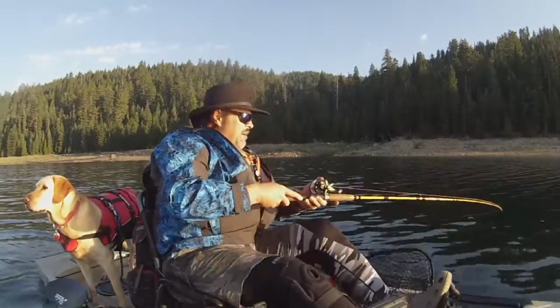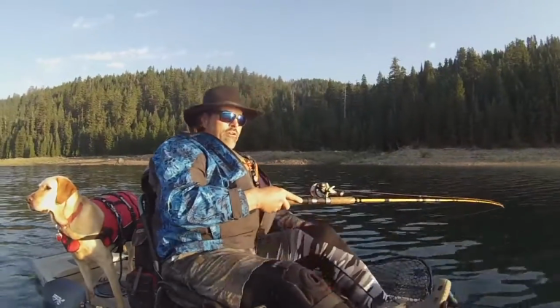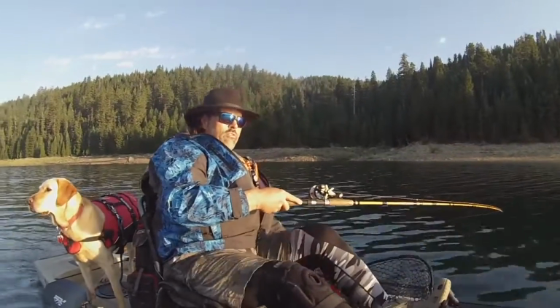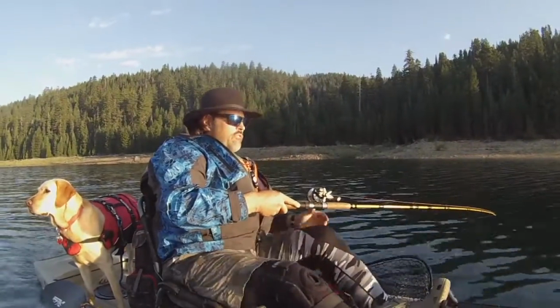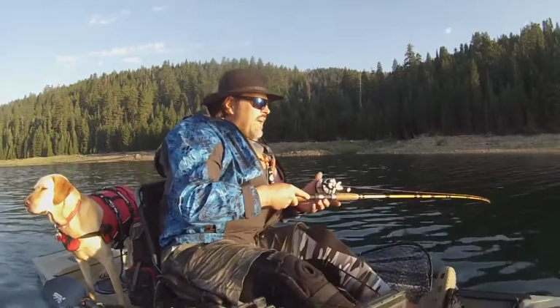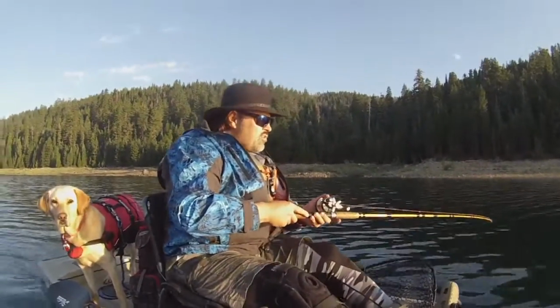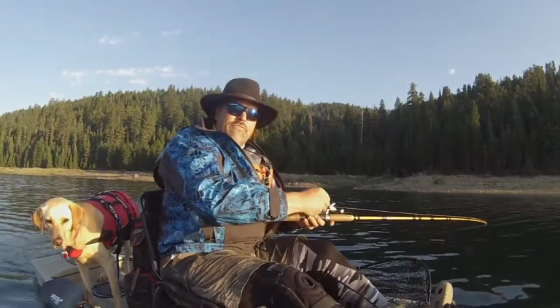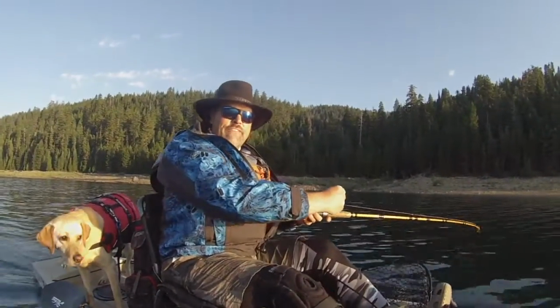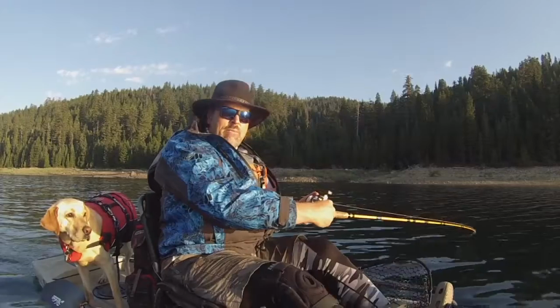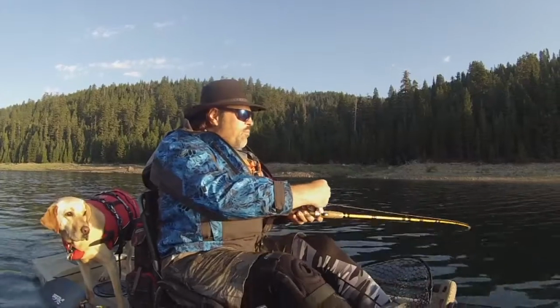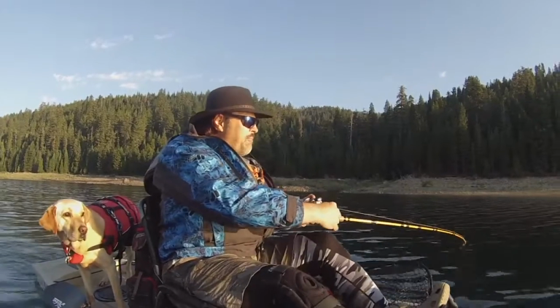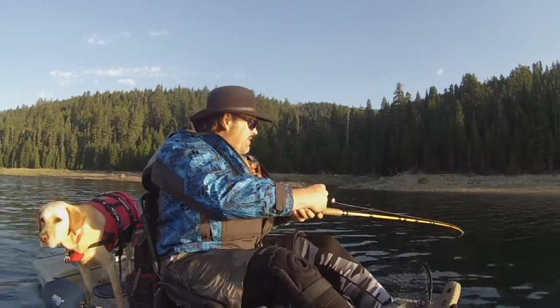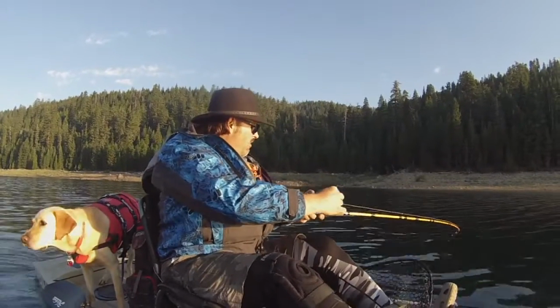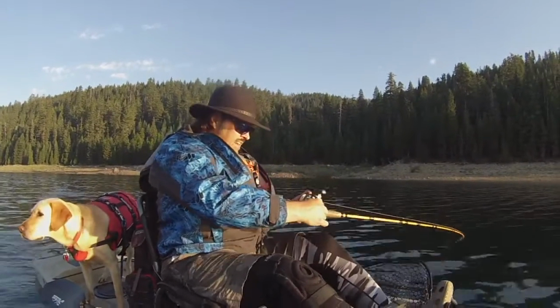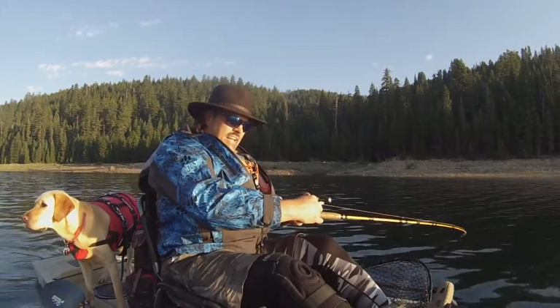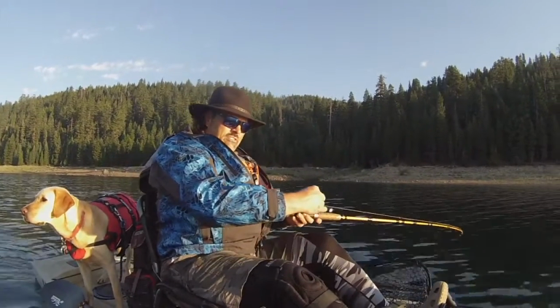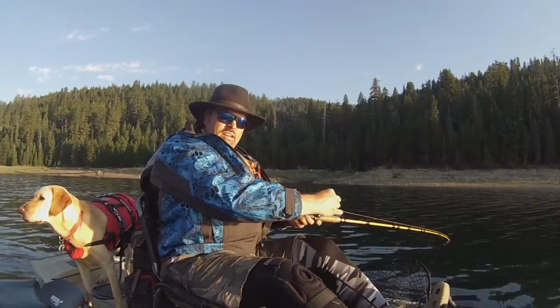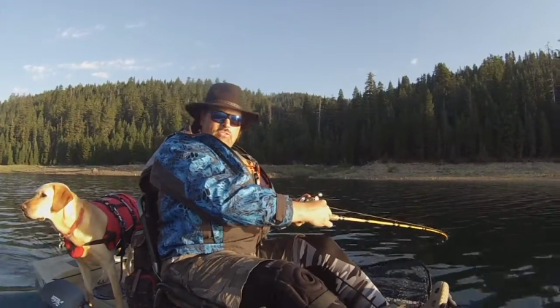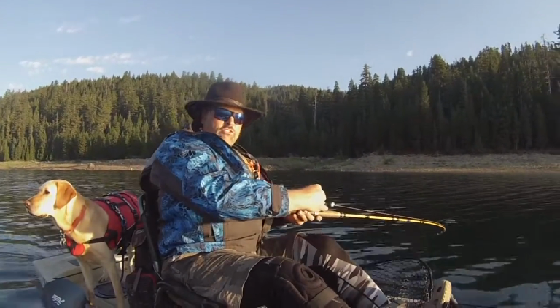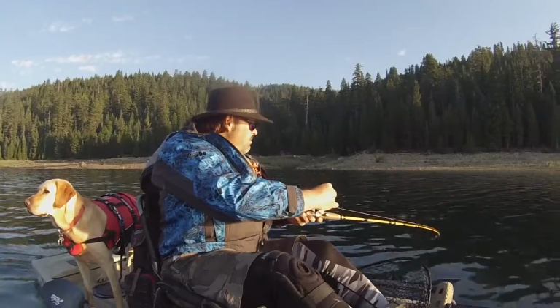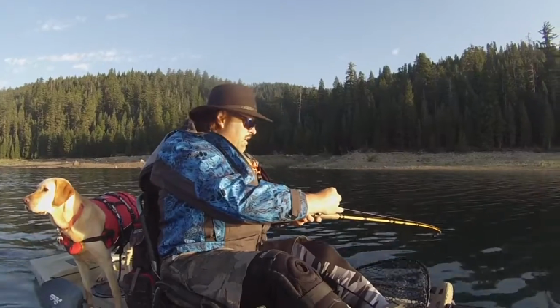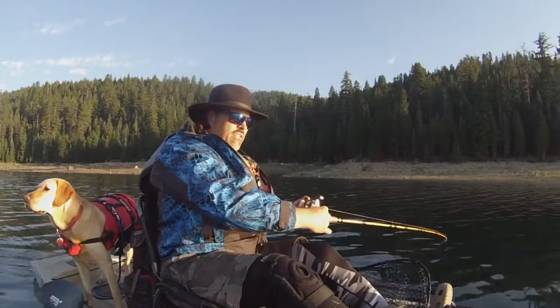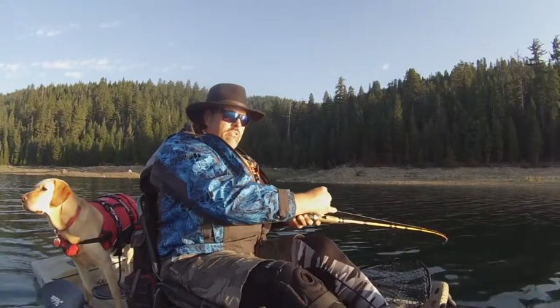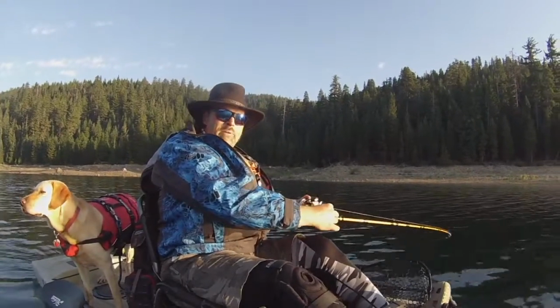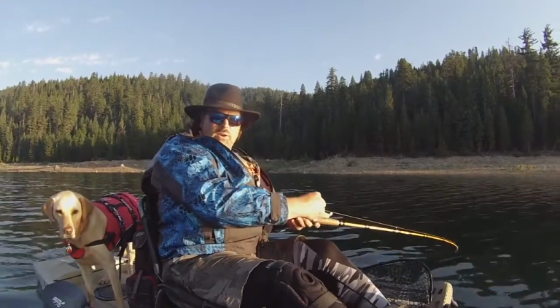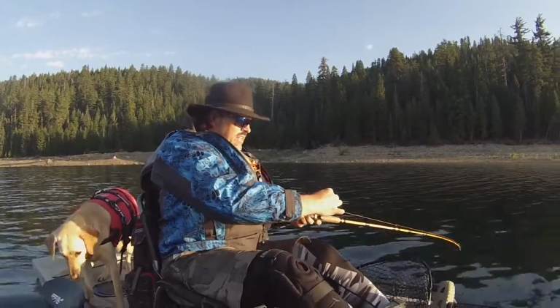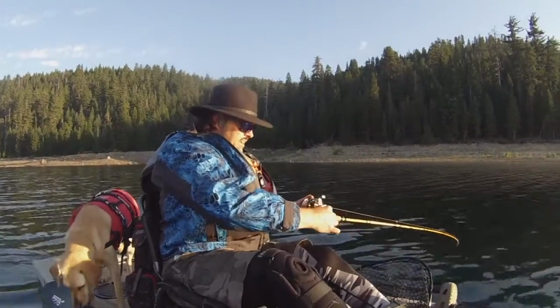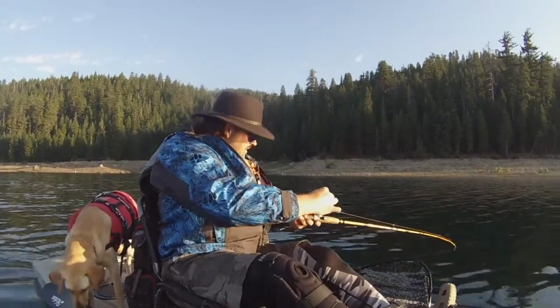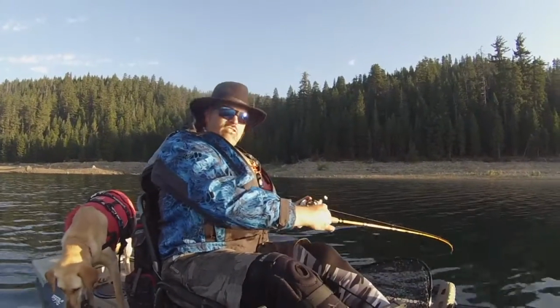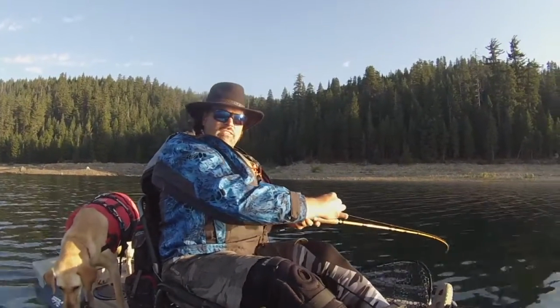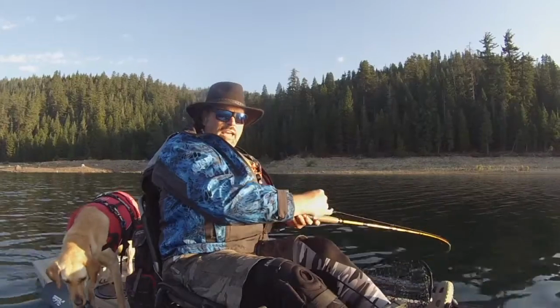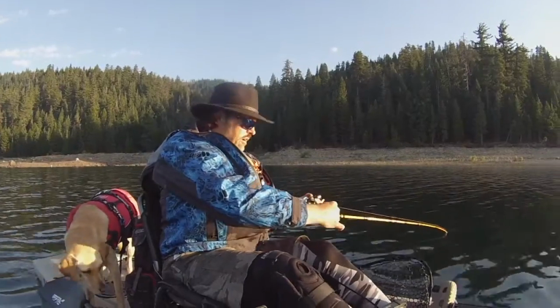That was a bright orange trolling fly, 25 feet deep, 1.5 miles an hour, and there's a bunch of structure there, a bunch of marks. It looked like there was some bait mixed in with it — just good looking stuff, and hey, it paid off.